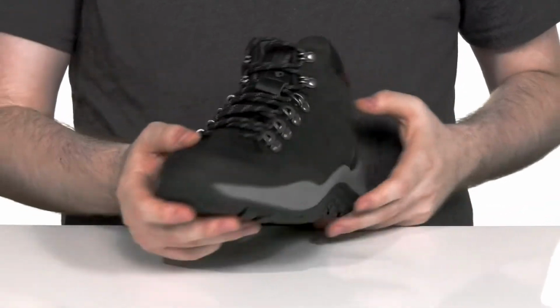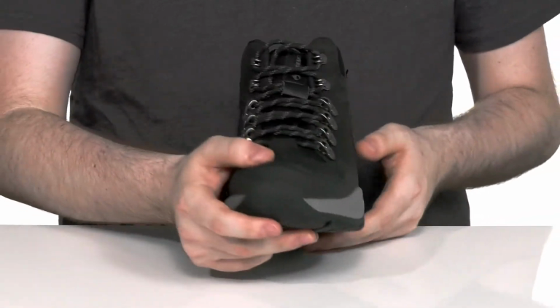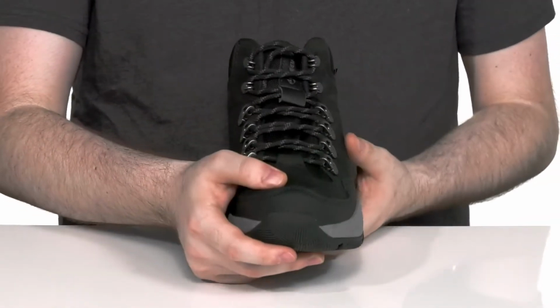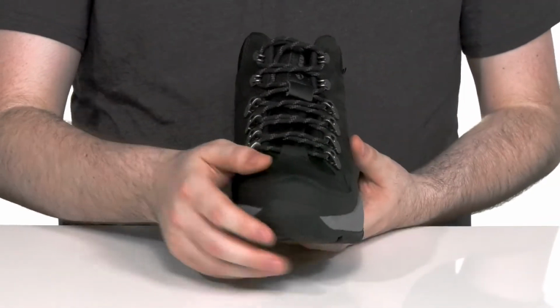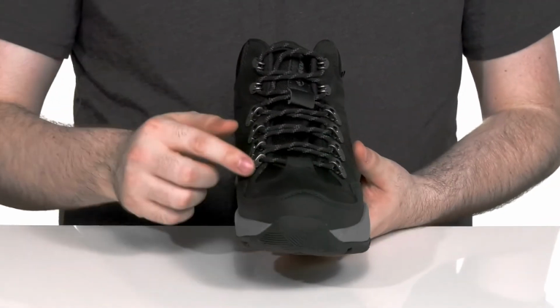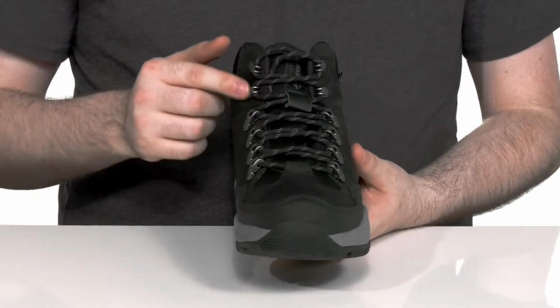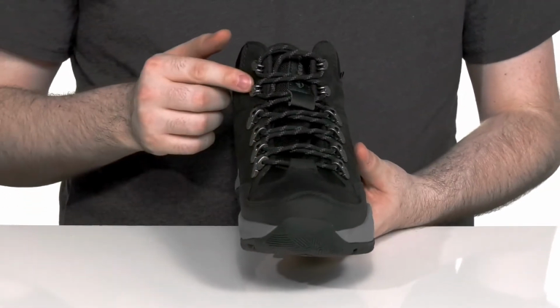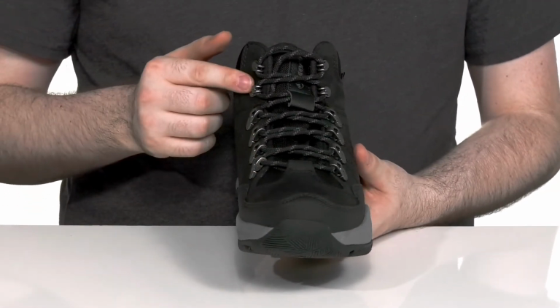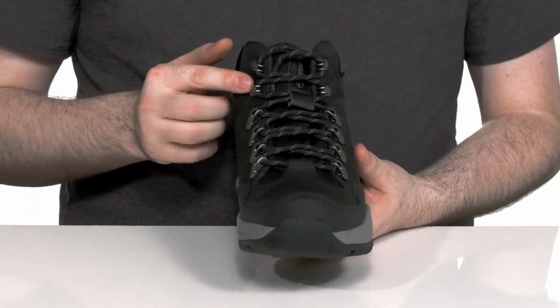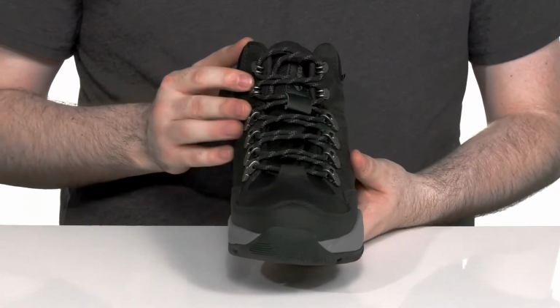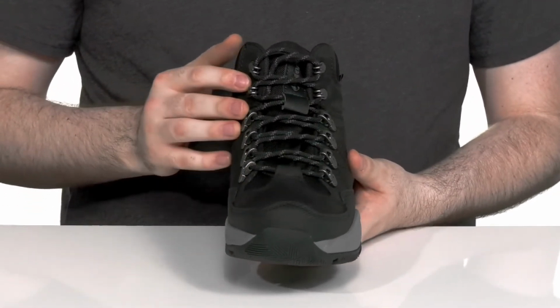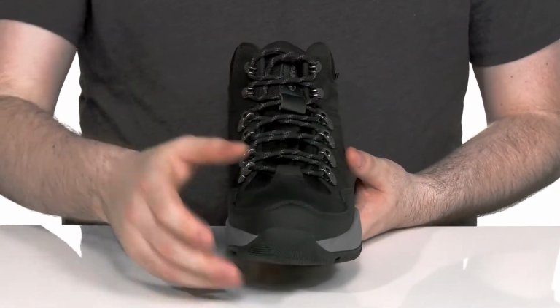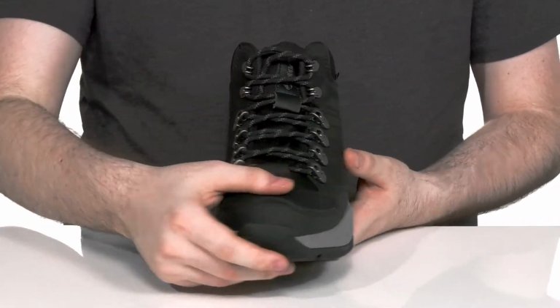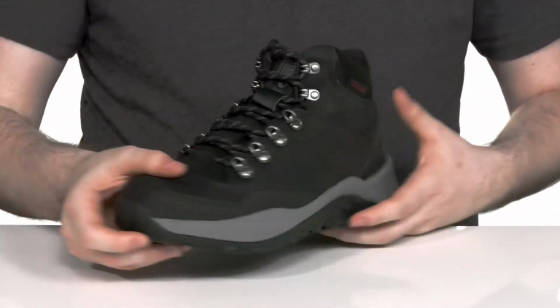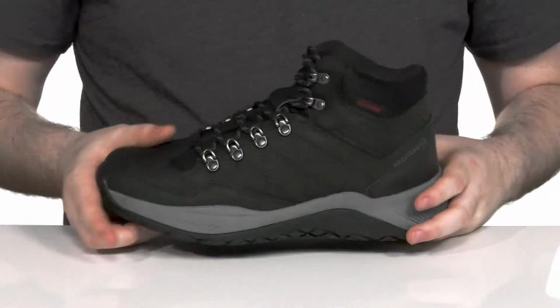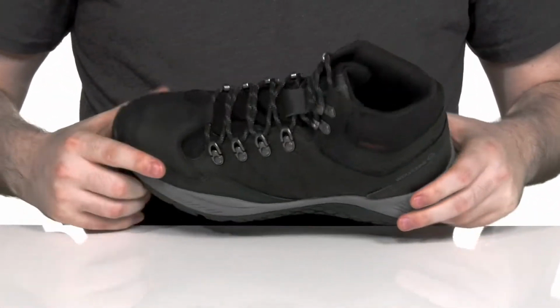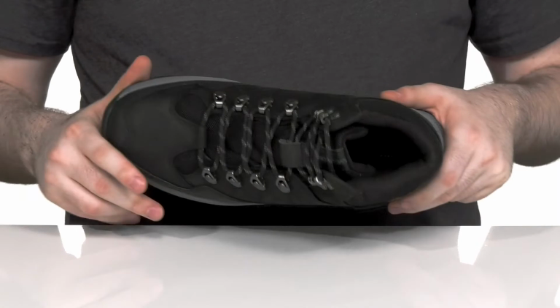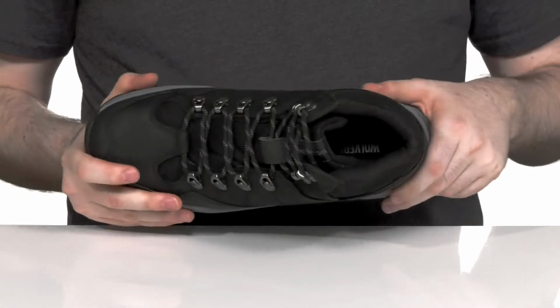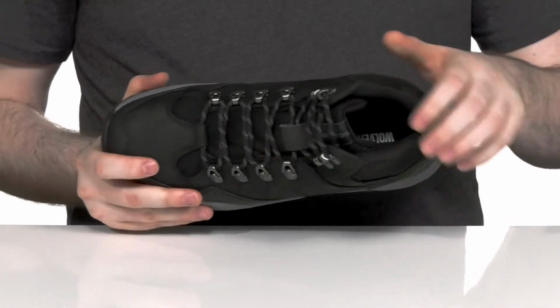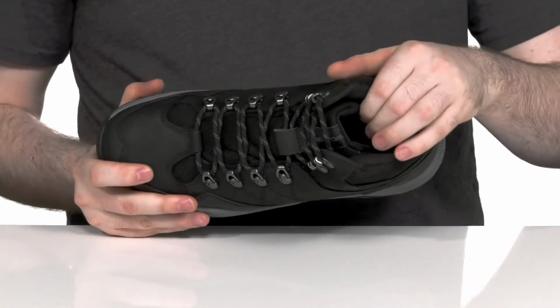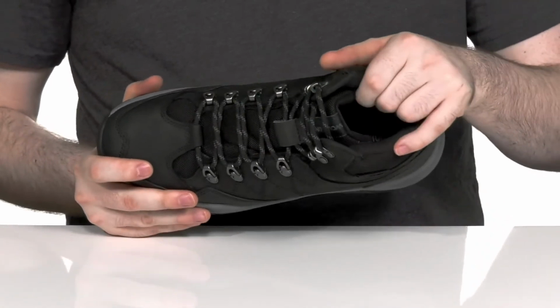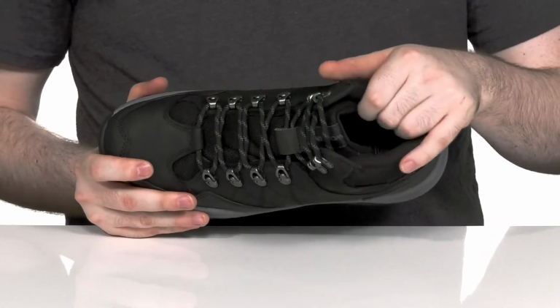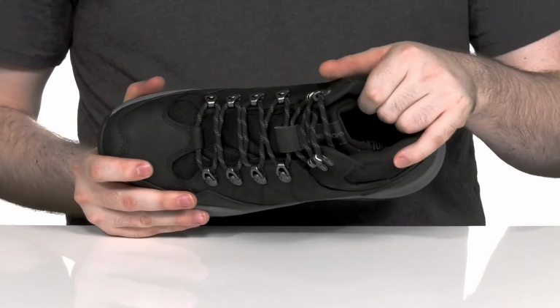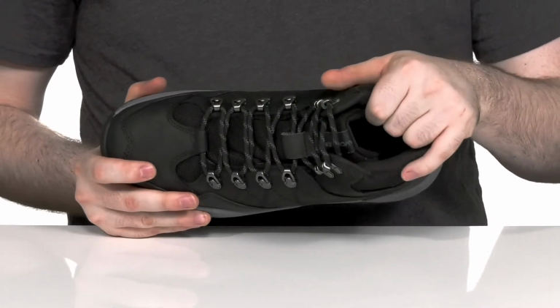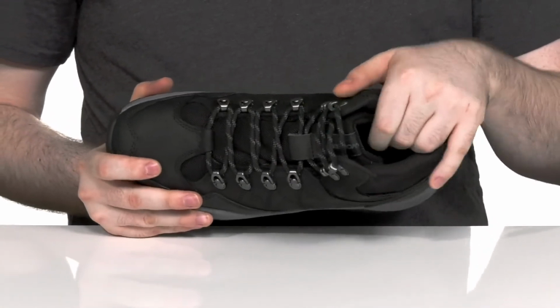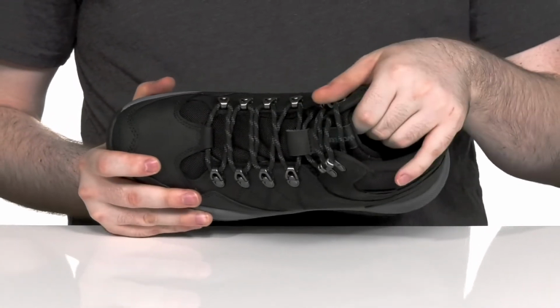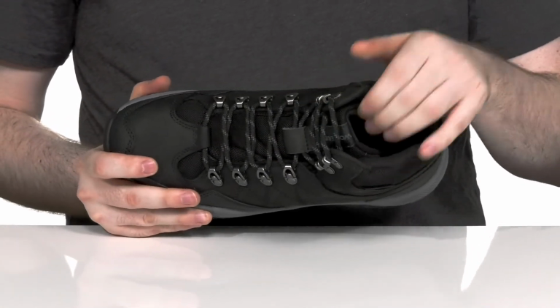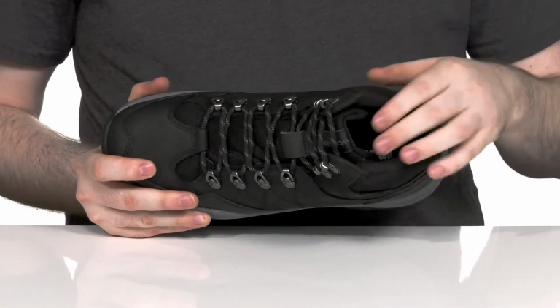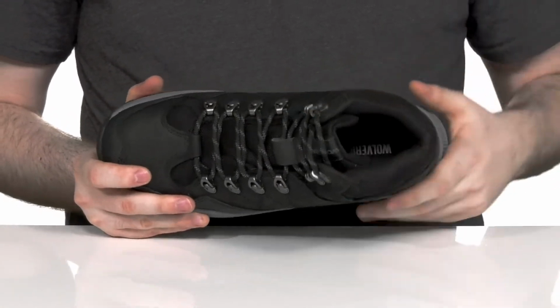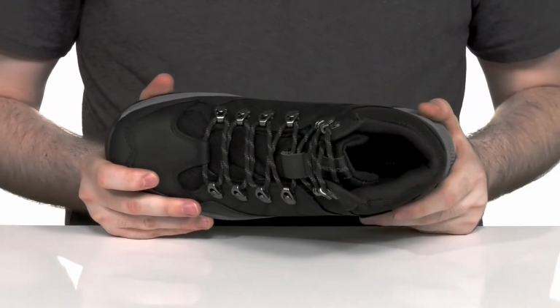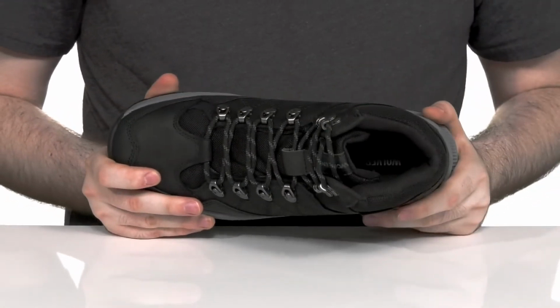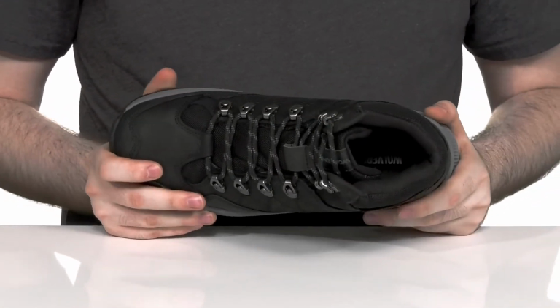The cord lace-up uses metal round eyelets to give it a secure, customized fit. And the interior has lots of padding around the collar and the tongue to keep it extremely secure.